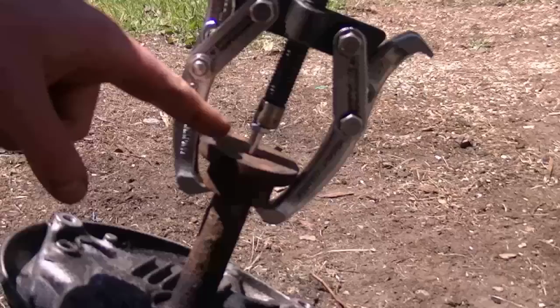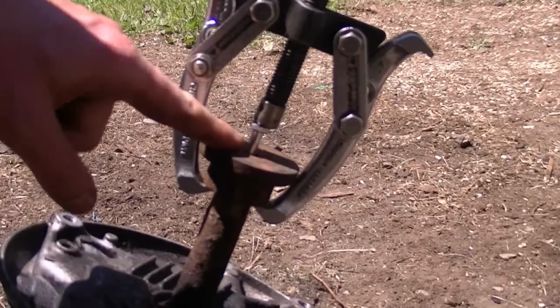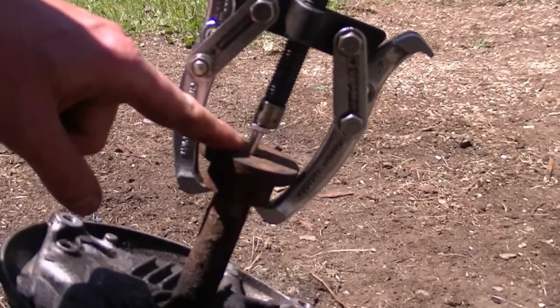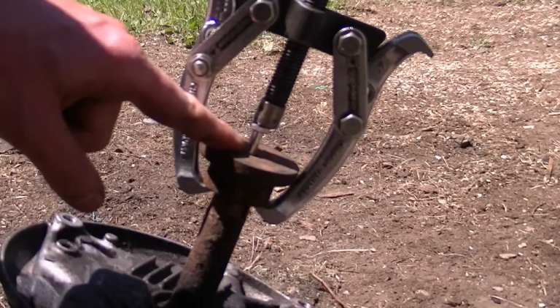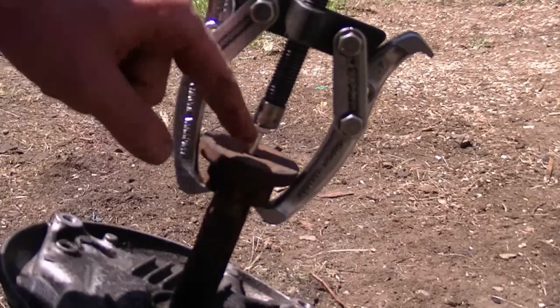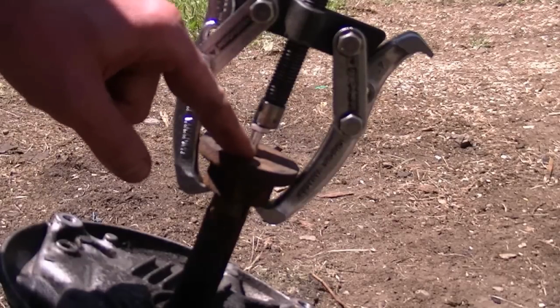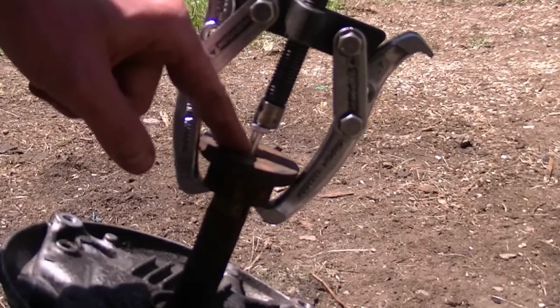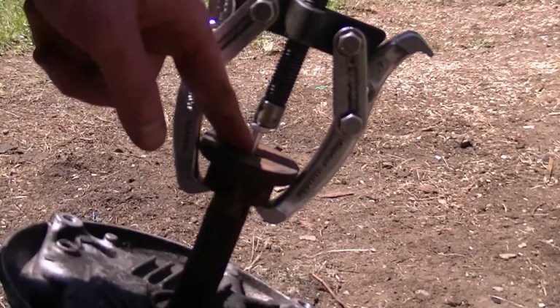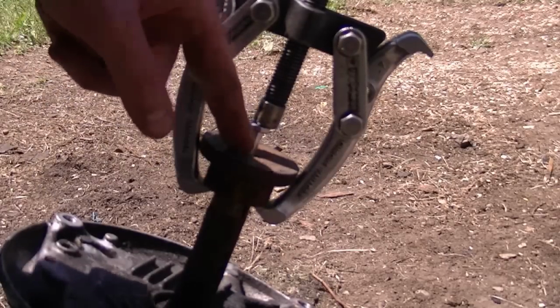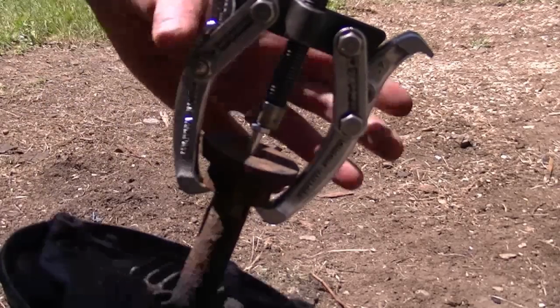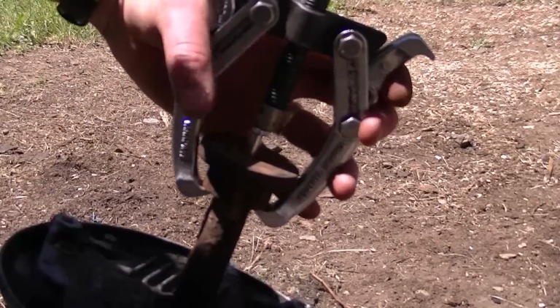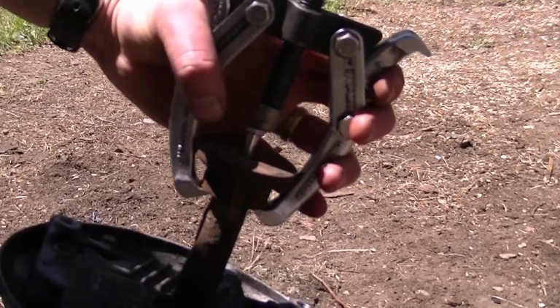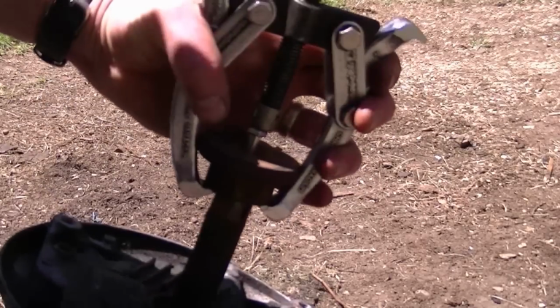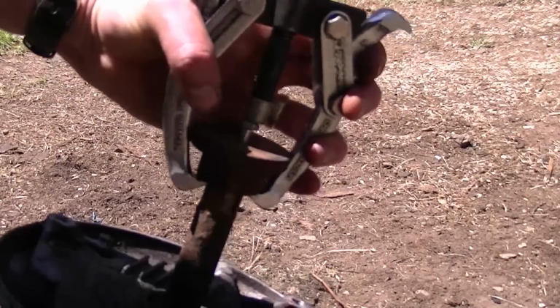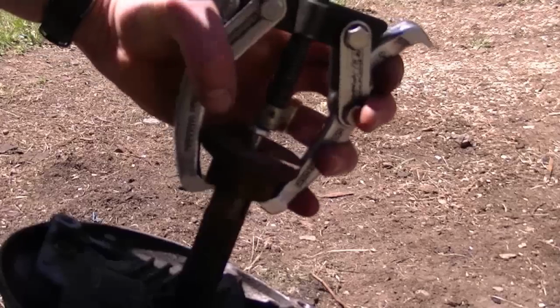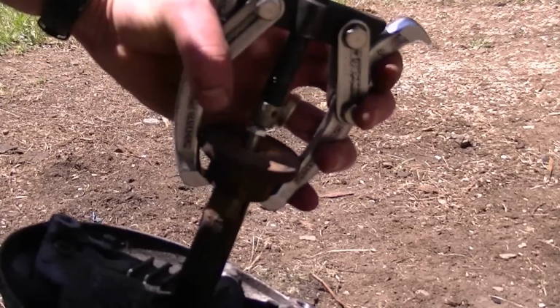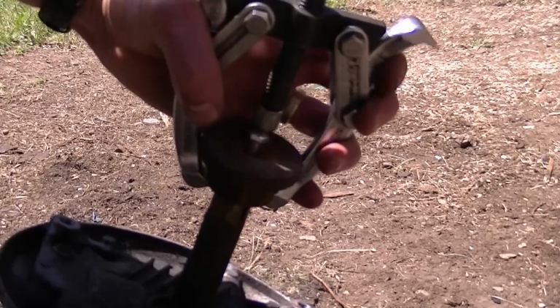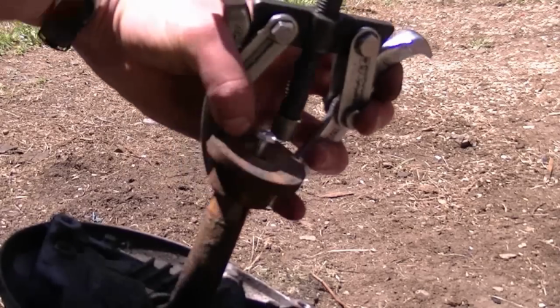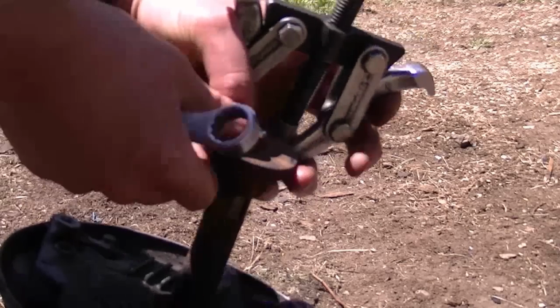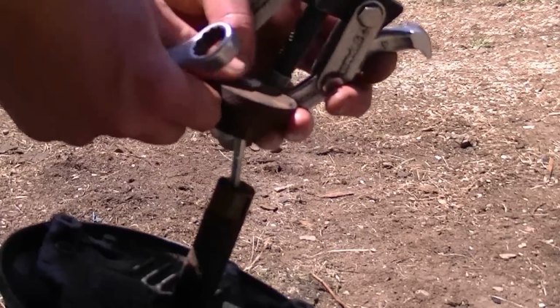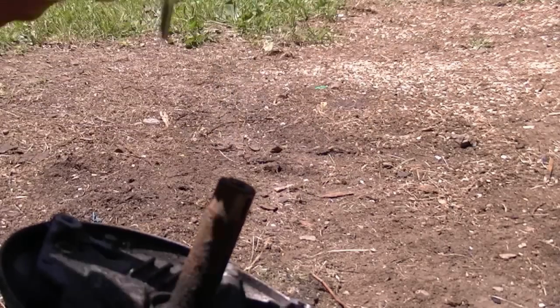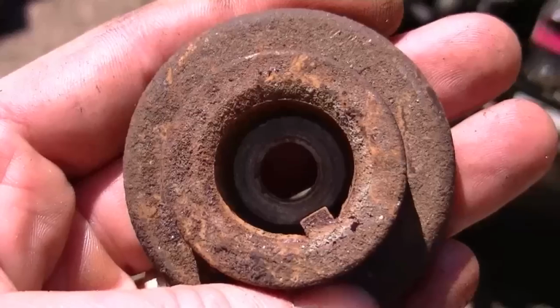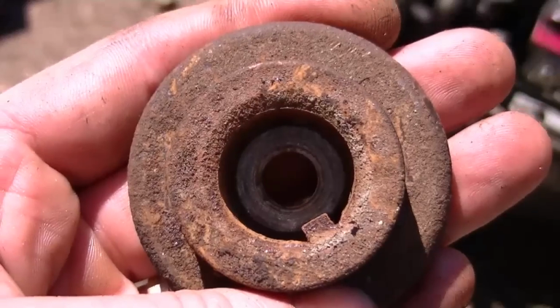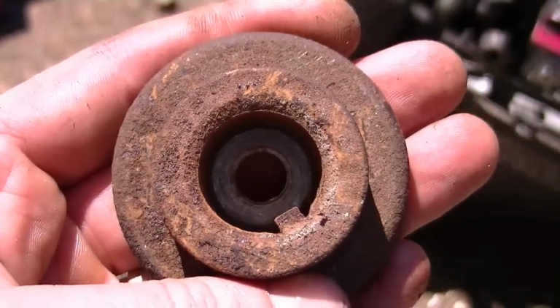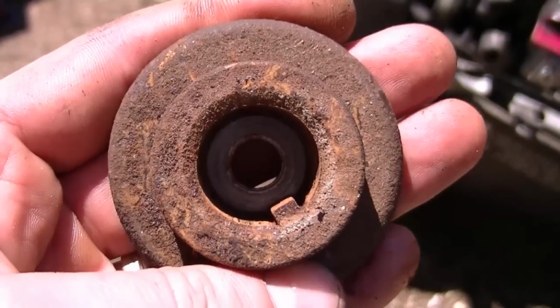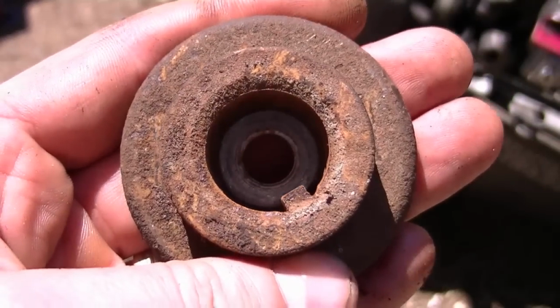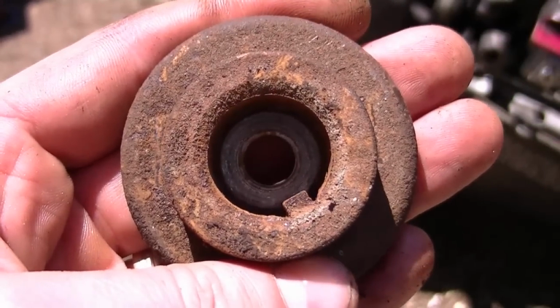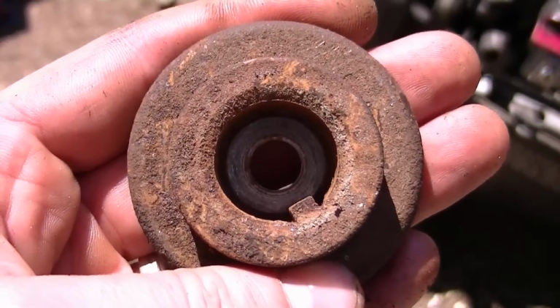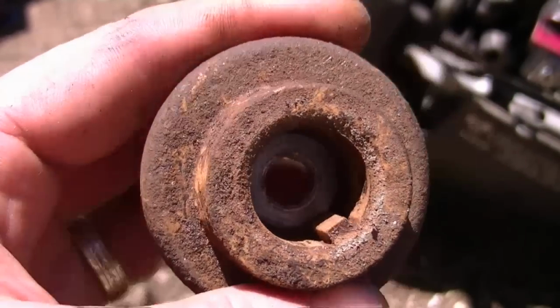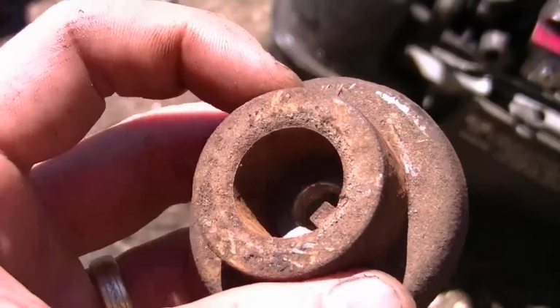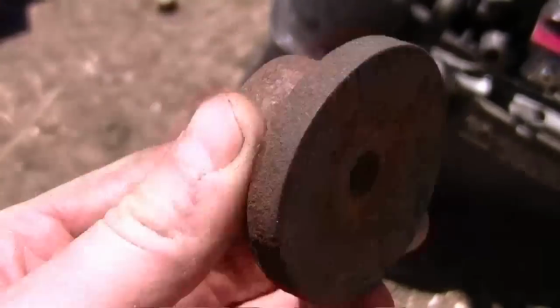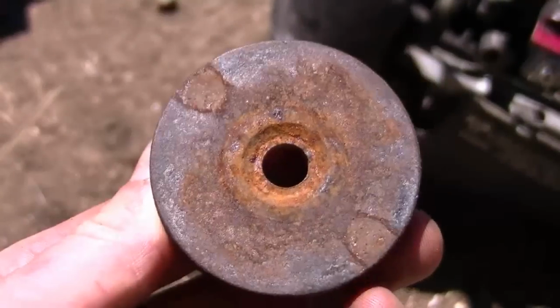I've just reinserted a longer bolt because when the adapter was coming up it was tightening up against it. And now it's coming off. Here's another perfectly good blade adapter for a Honda engine — I'm going to save this as well.